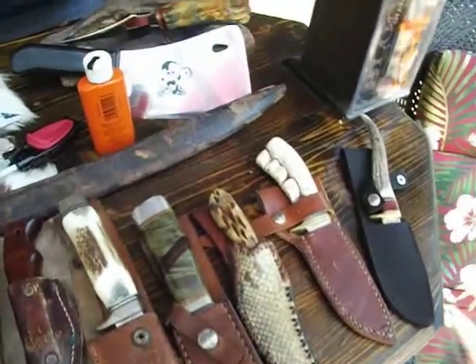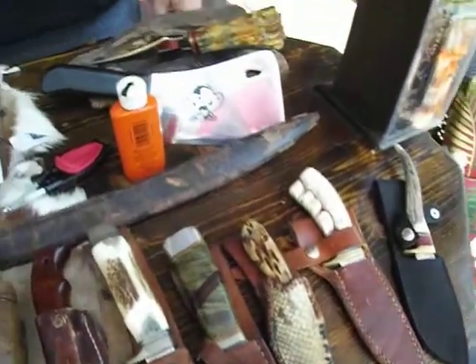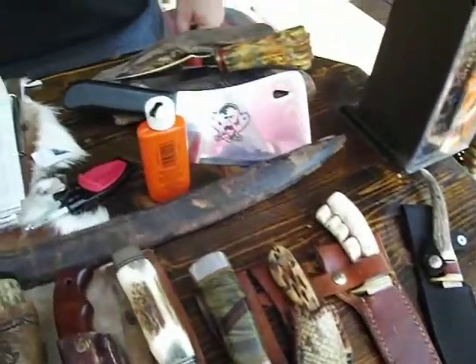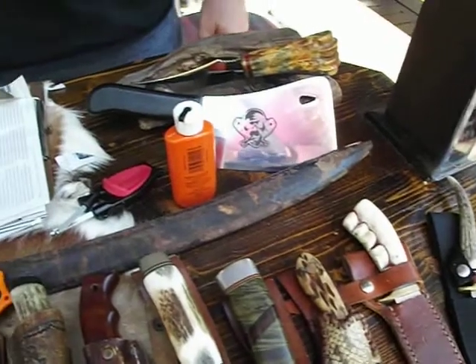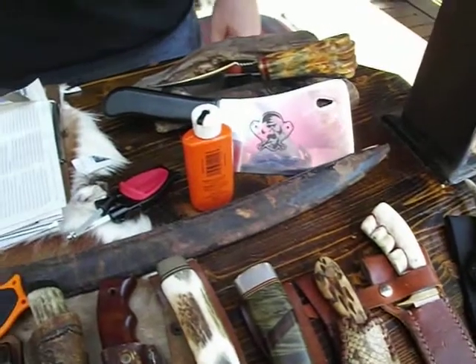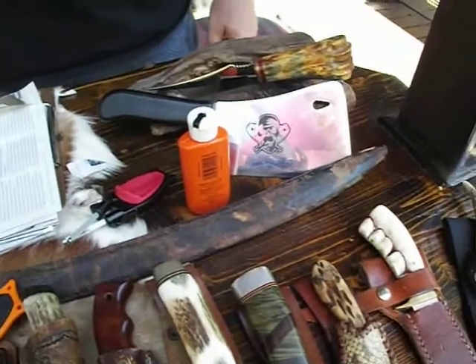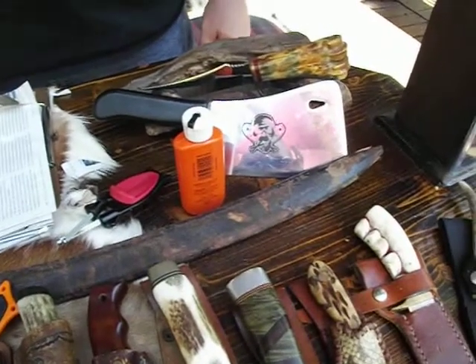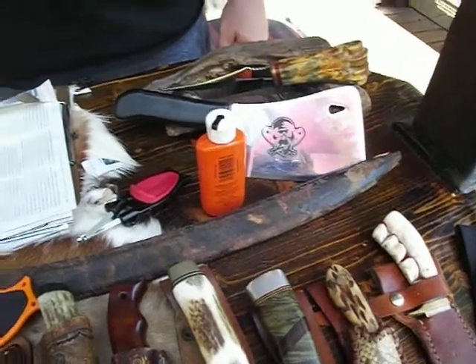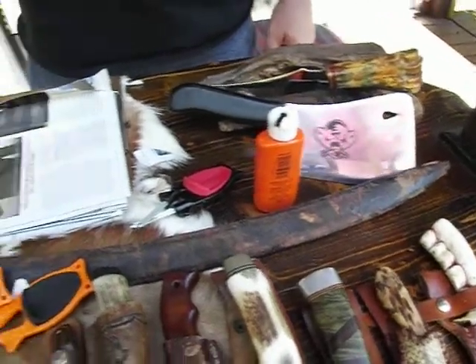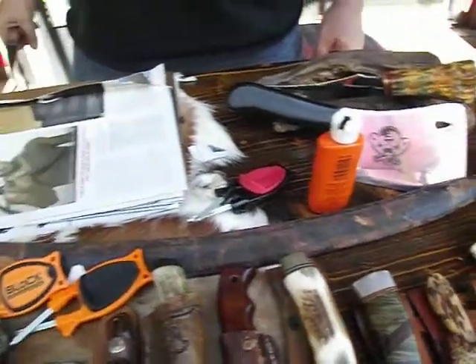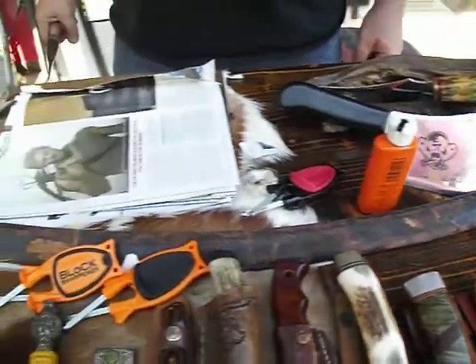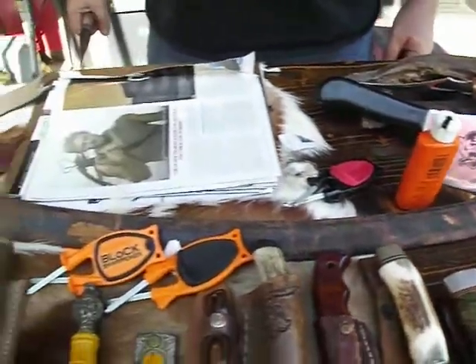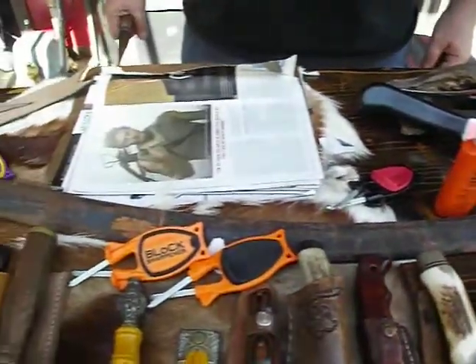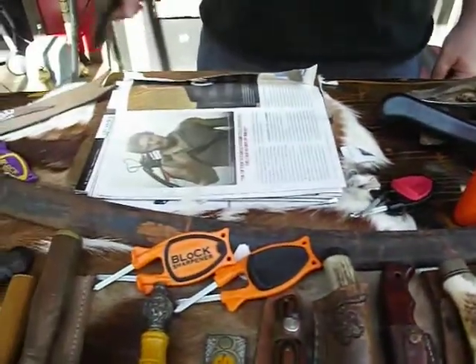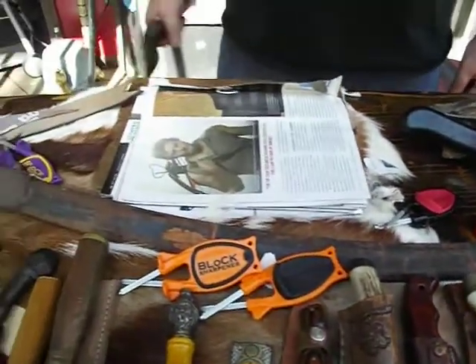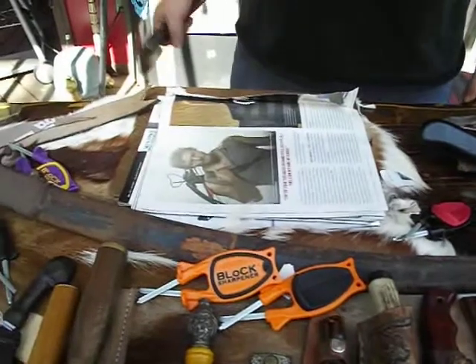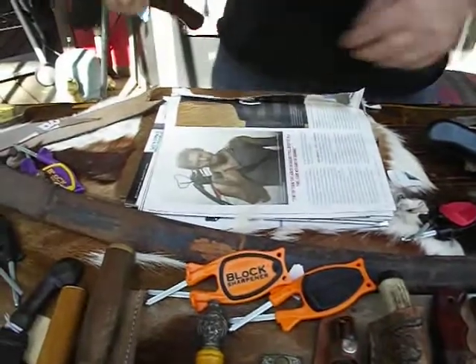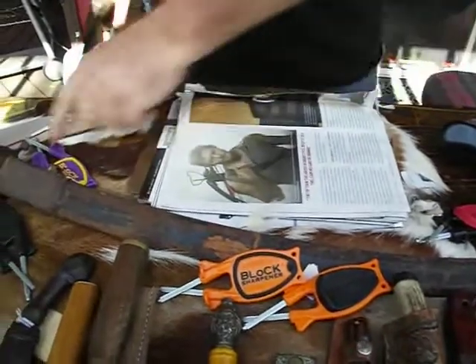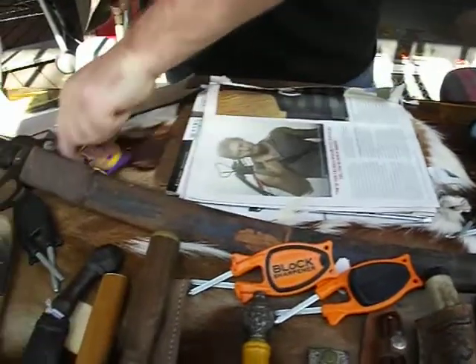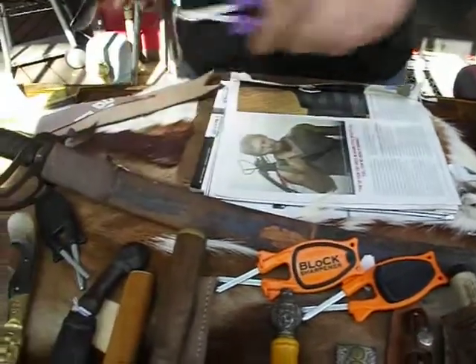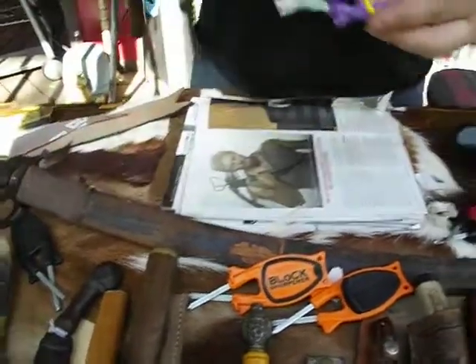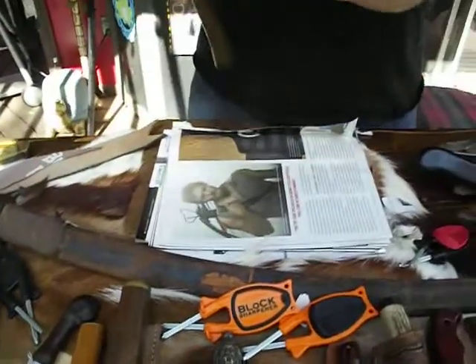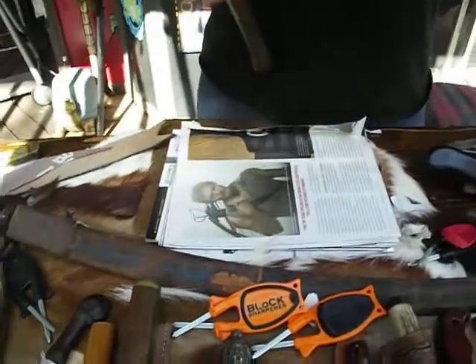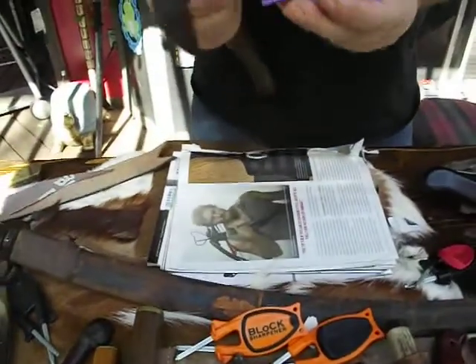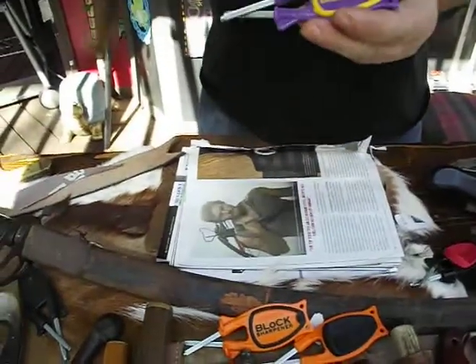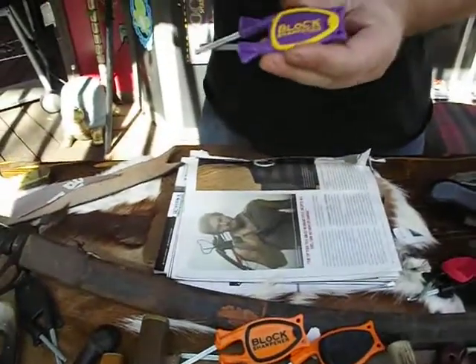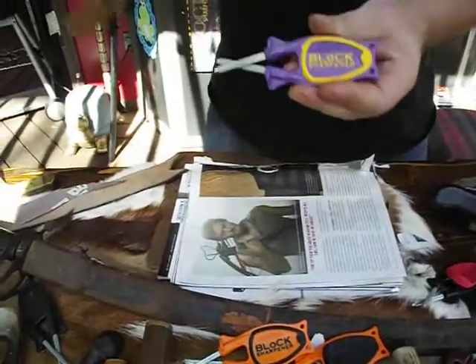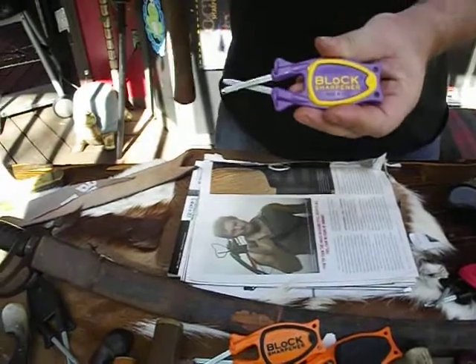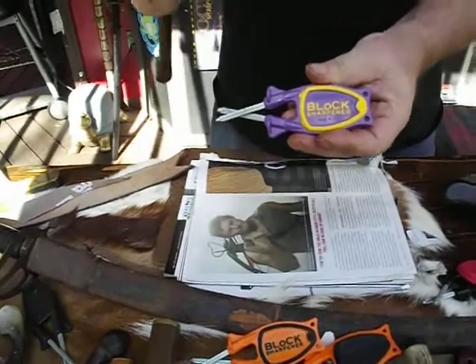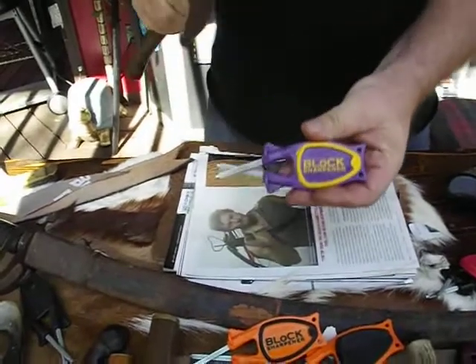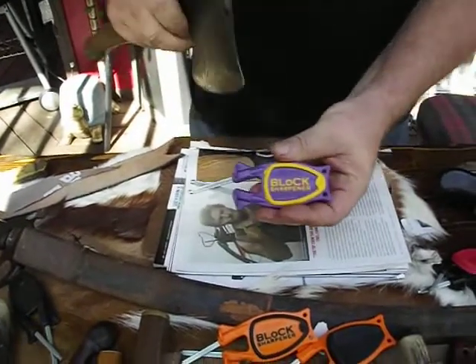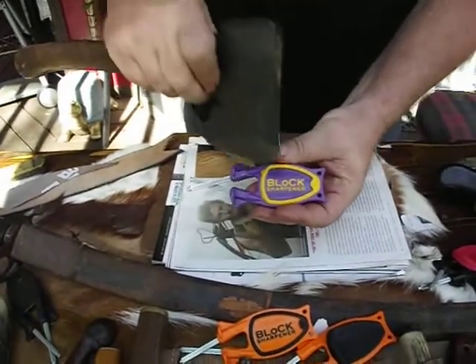These are just some of the knives I sharpen with the Block knife sharpener. As you can see, we do very high dollar knives. We will not destroy your edges. This is a patented sharpener that is made by me, Paul Block. I put my last name on the handle along with the website.